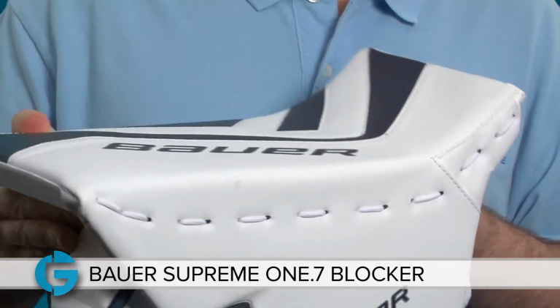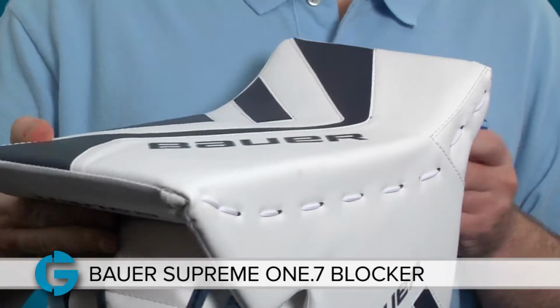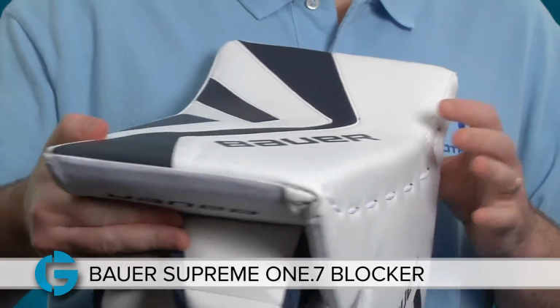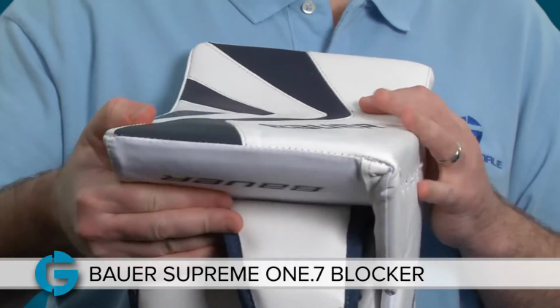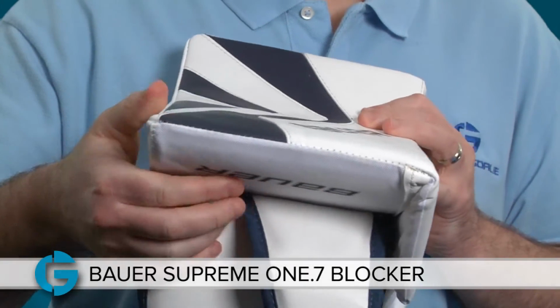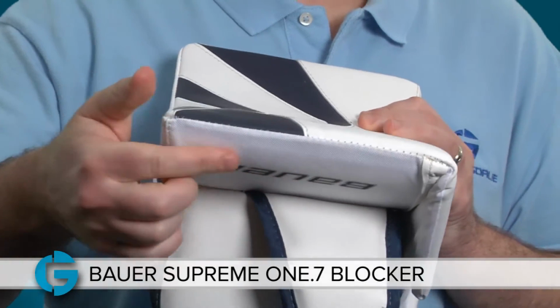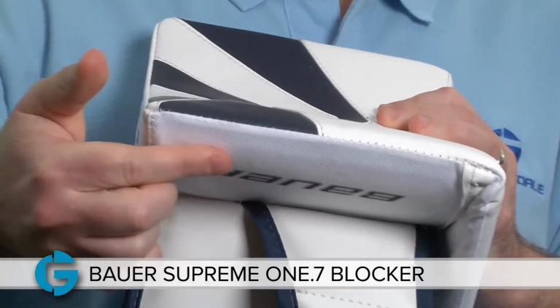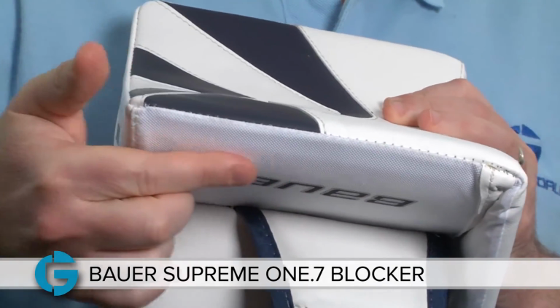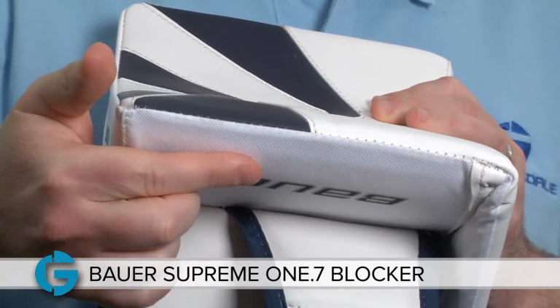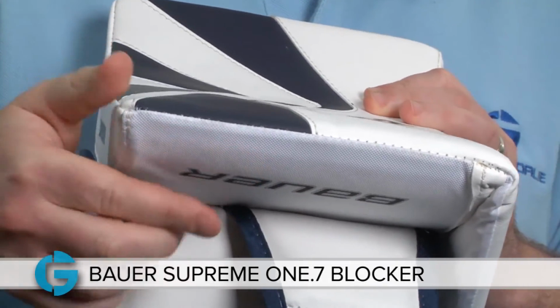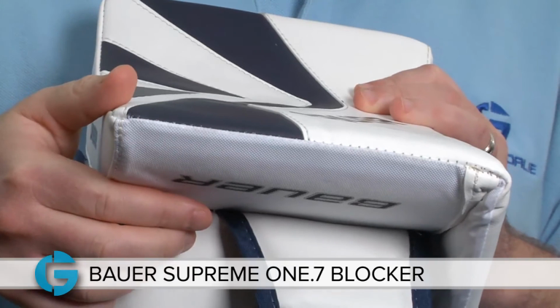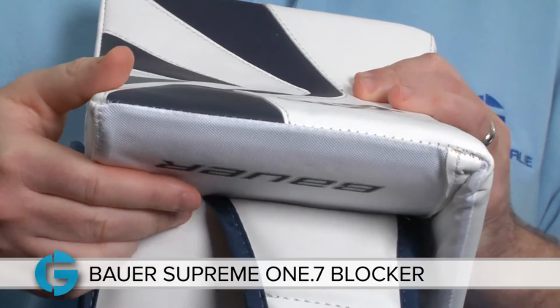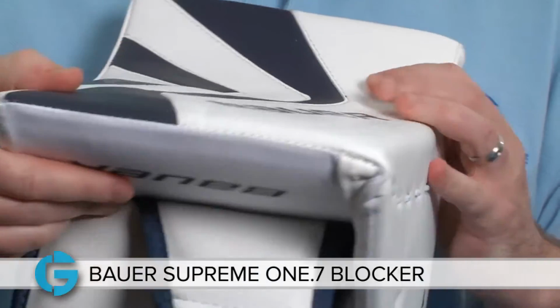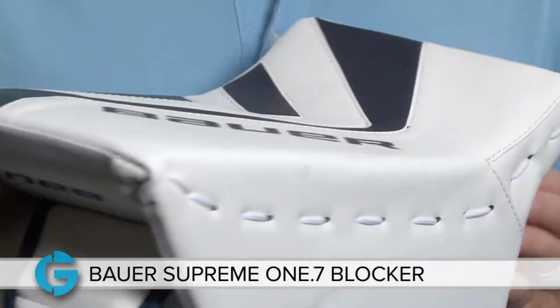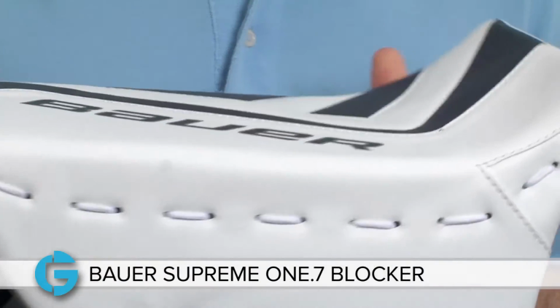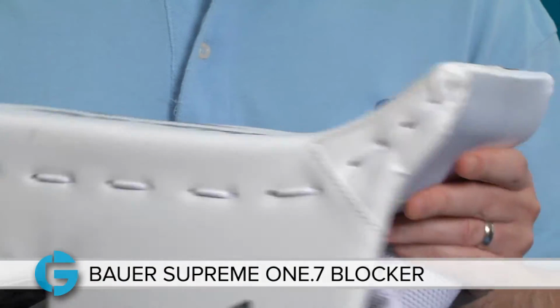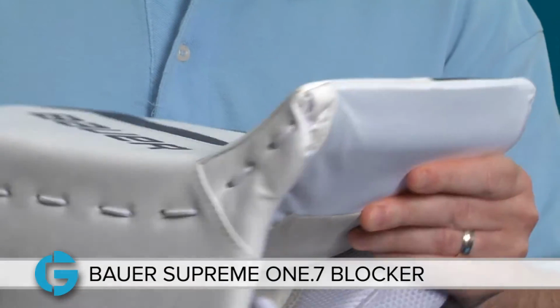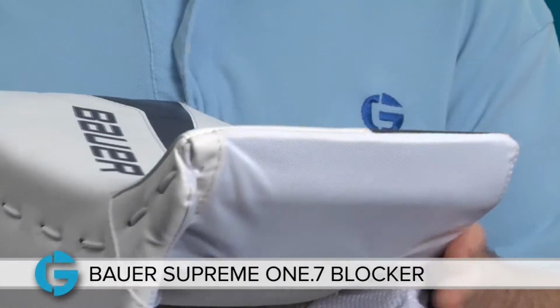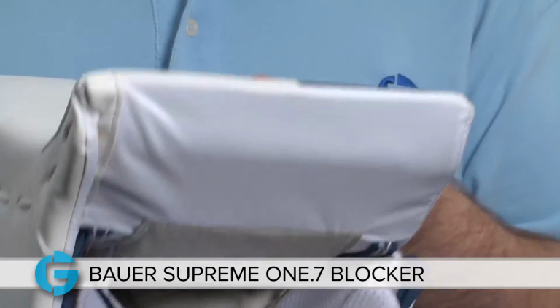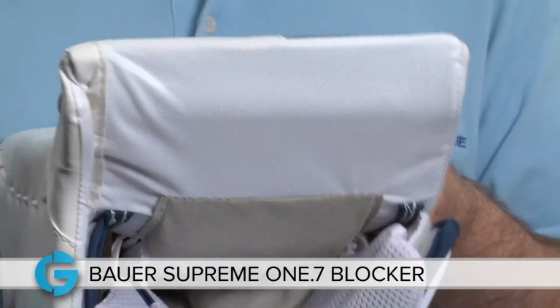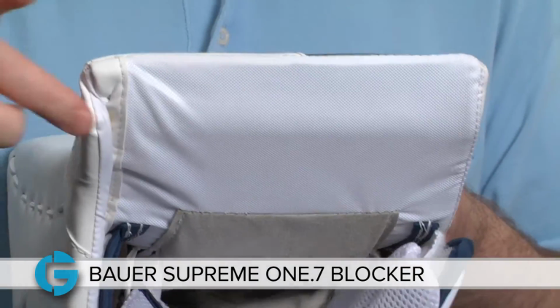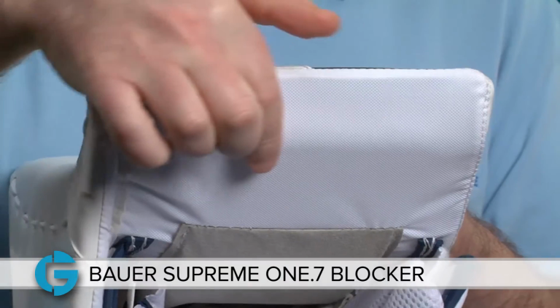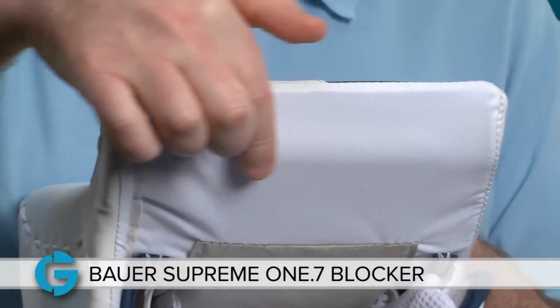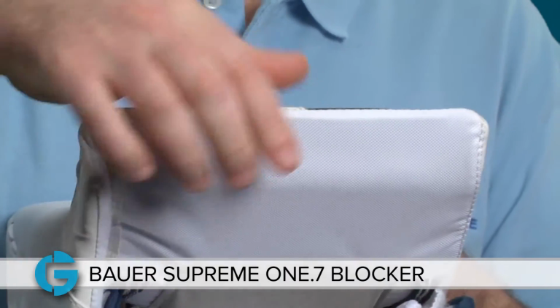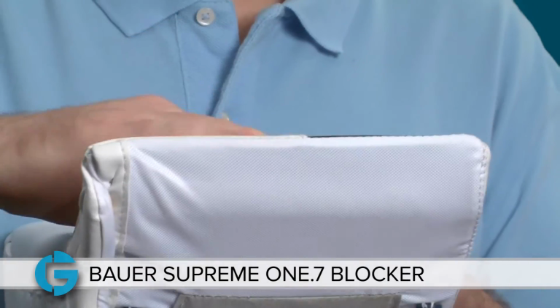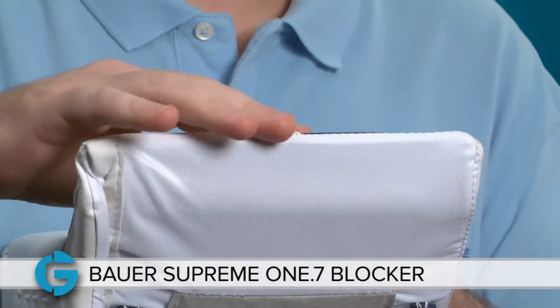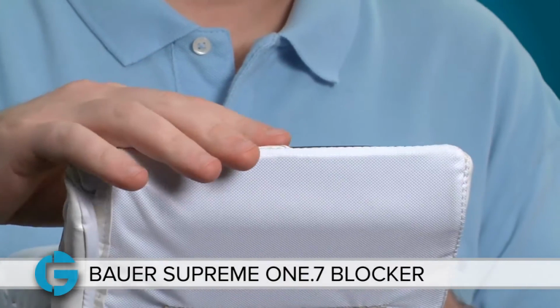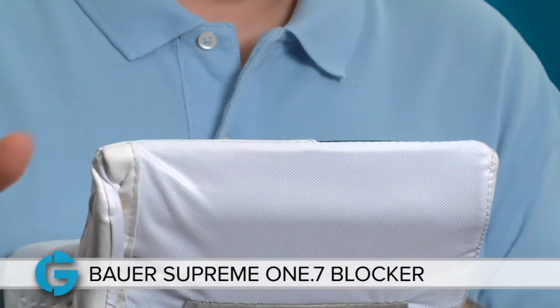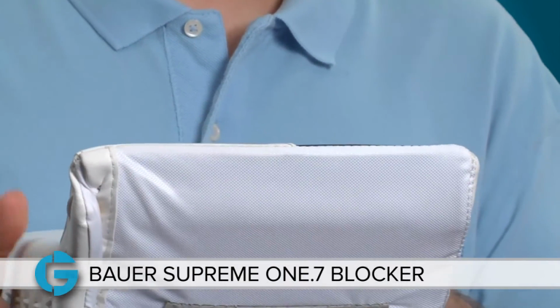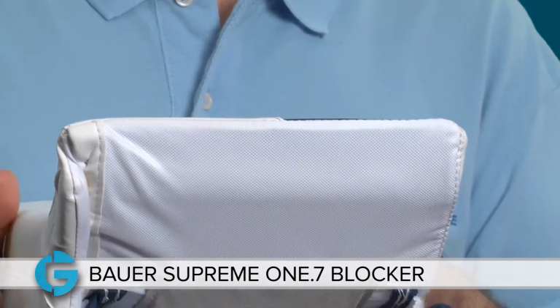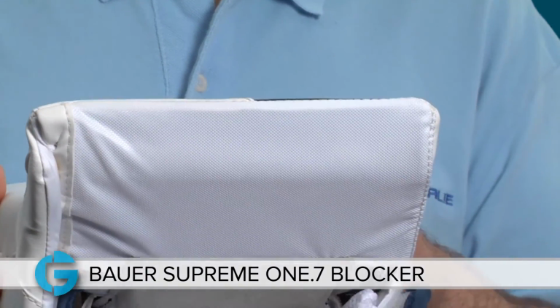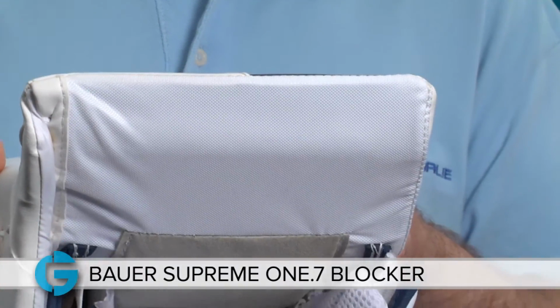If I spin it you'll see that the board is beveled here at the front for less interference when playing paddle down. Spin it the other way and you'll see that the board is also beveled here at the back, and it's got a nice flare to it to create a wider wrist cuff opening.